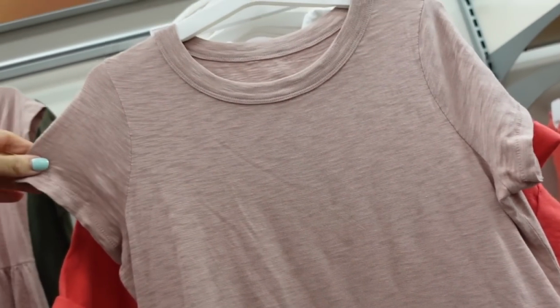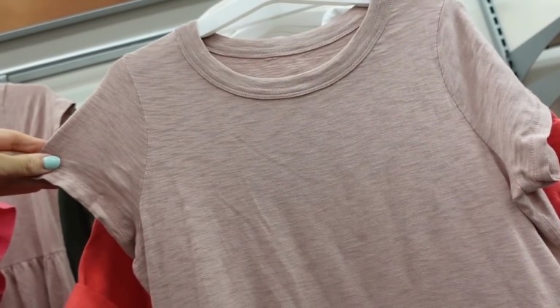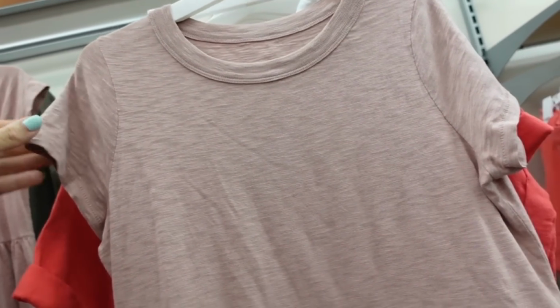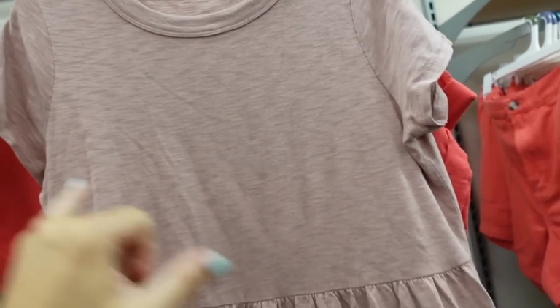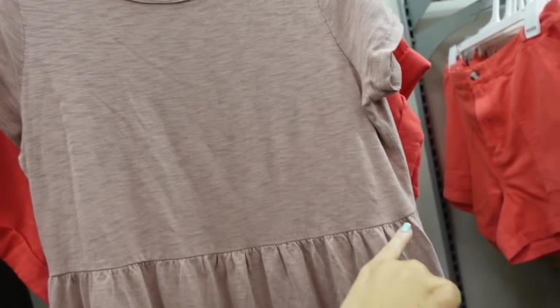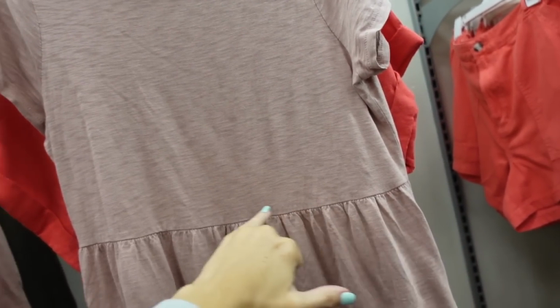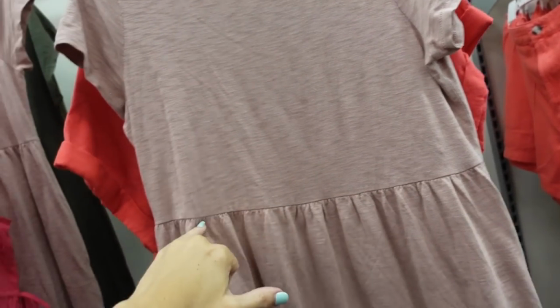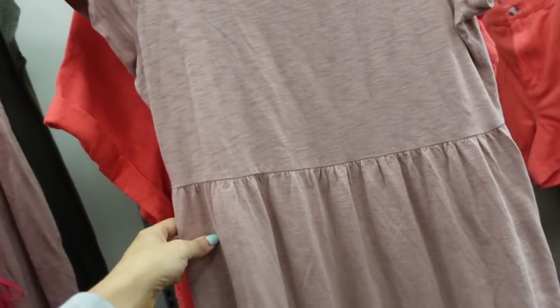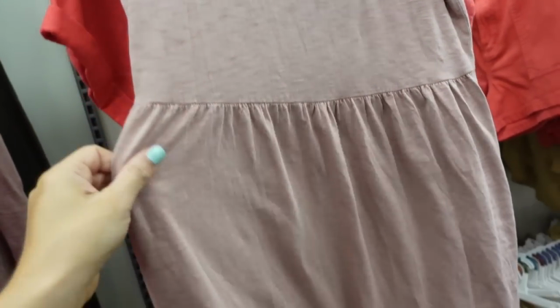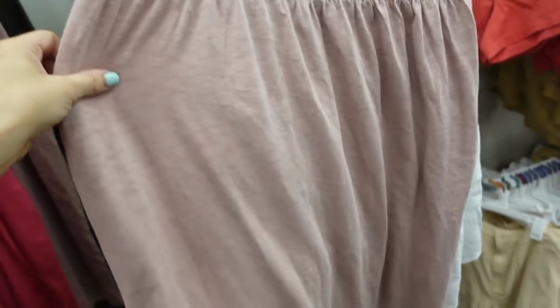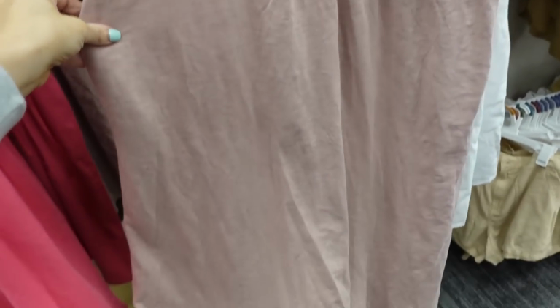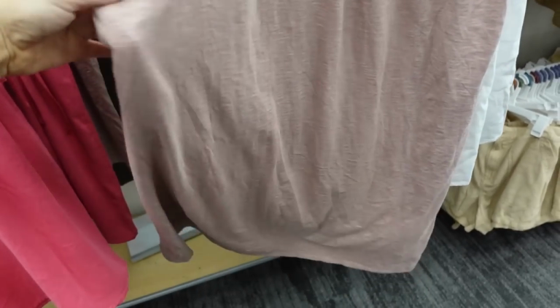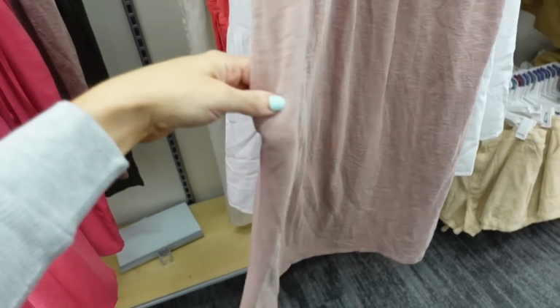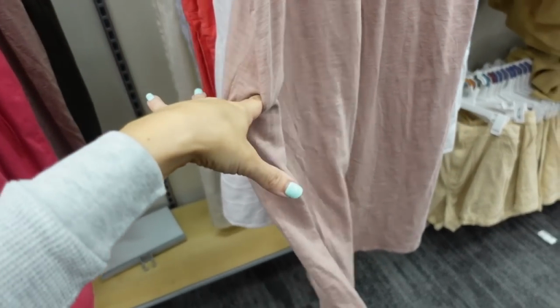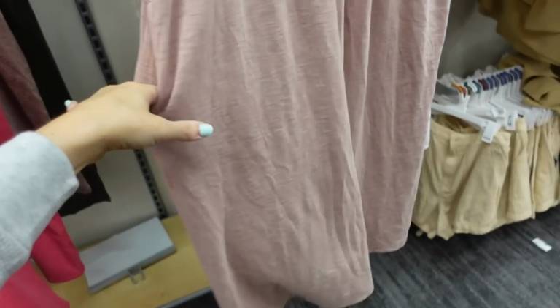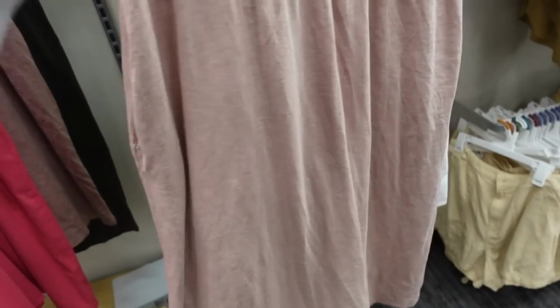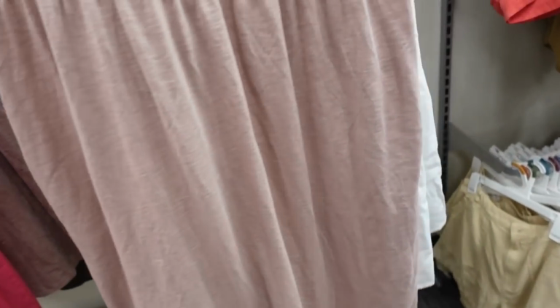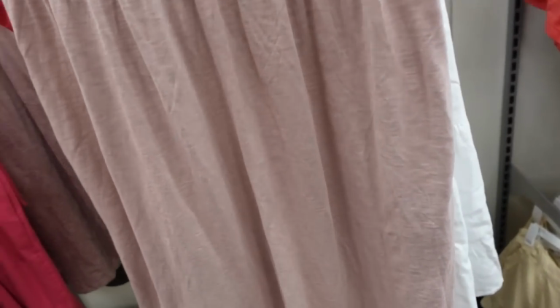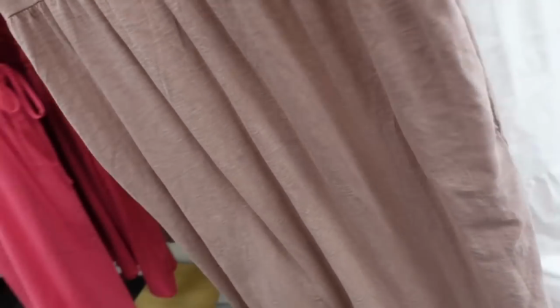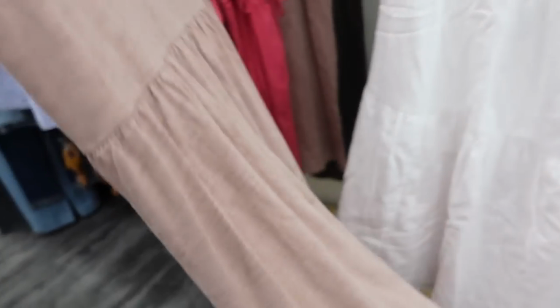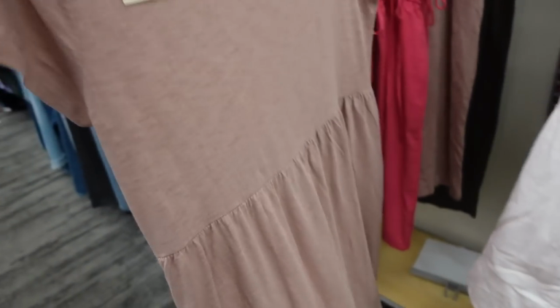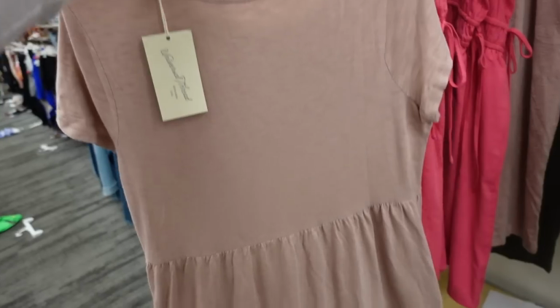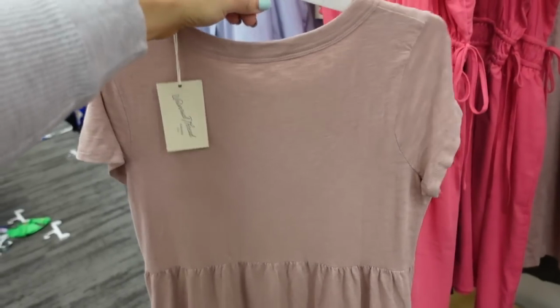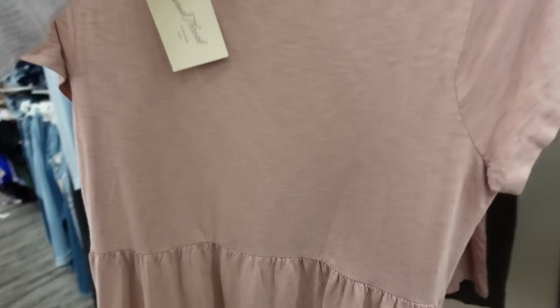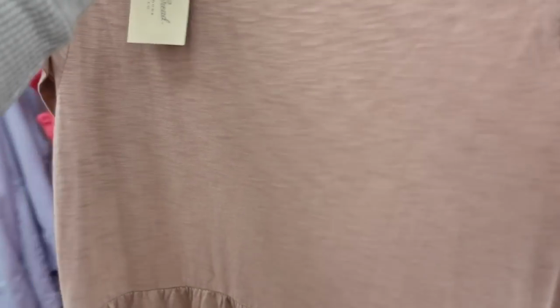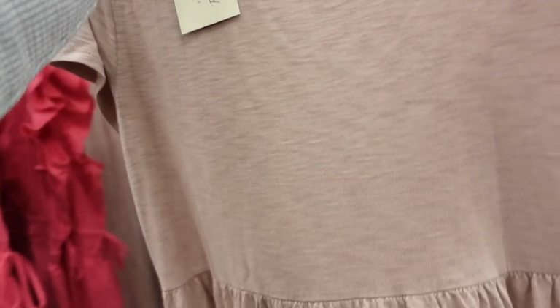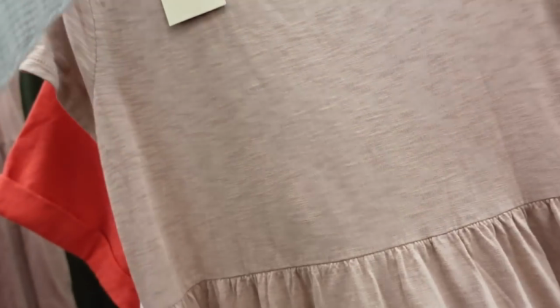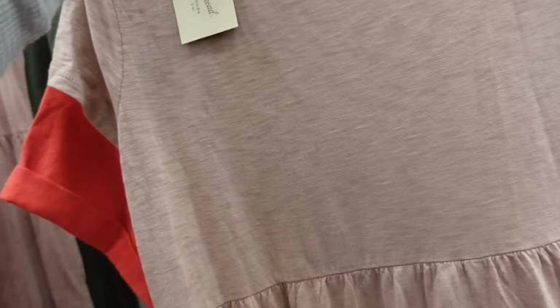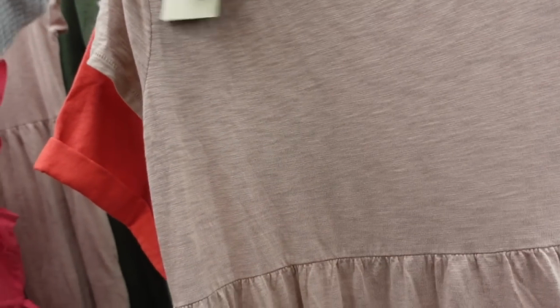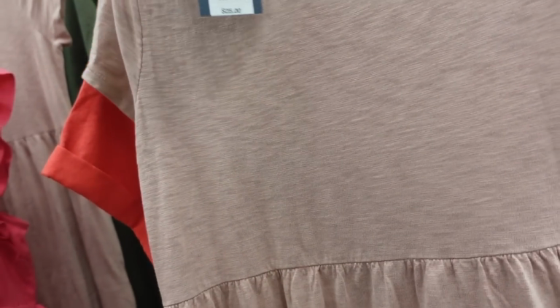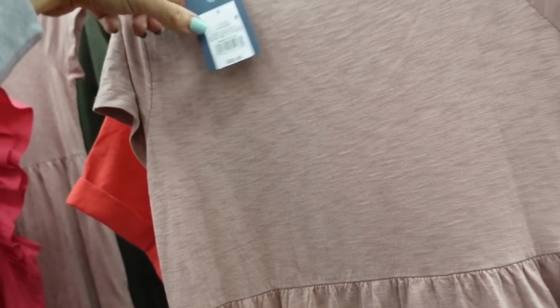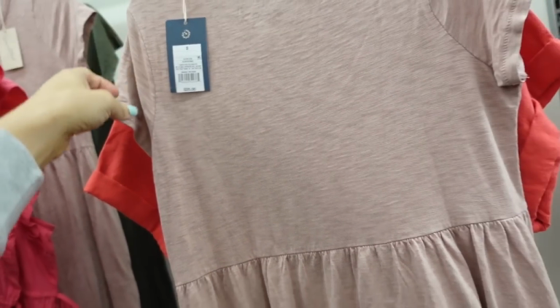New tier dress from Universal Thread — this one is T-shirt style with a crew neckline, cap sleeve, seam detailing at the waist, and then a flowy skirt with pockets that continues around the back in mauve. These are going to be $25.